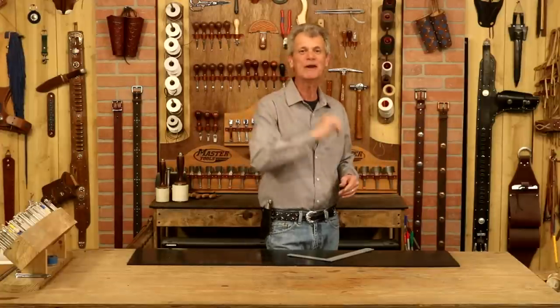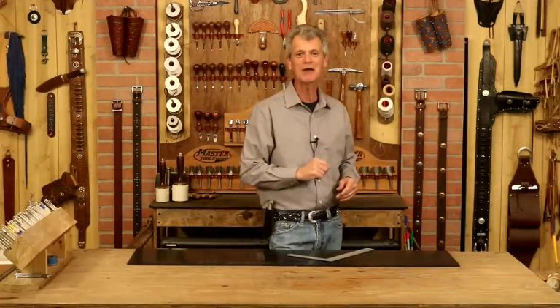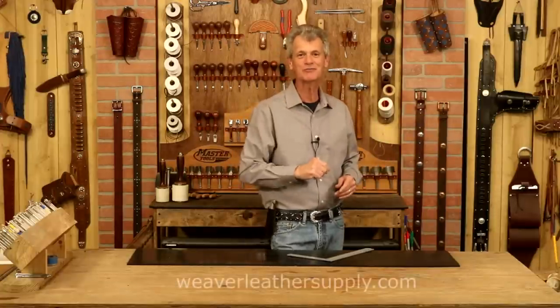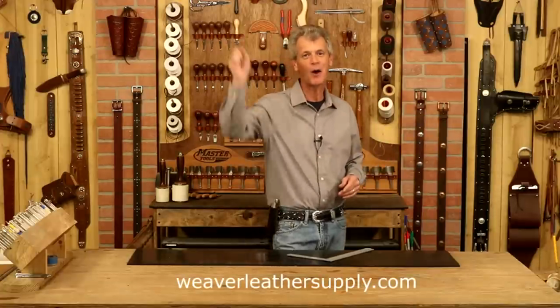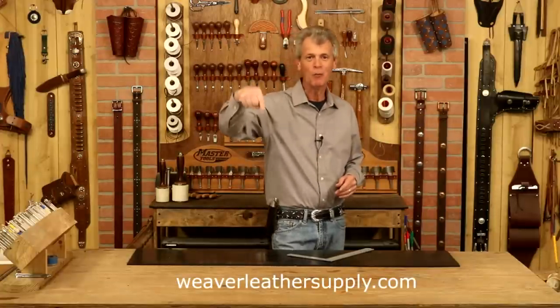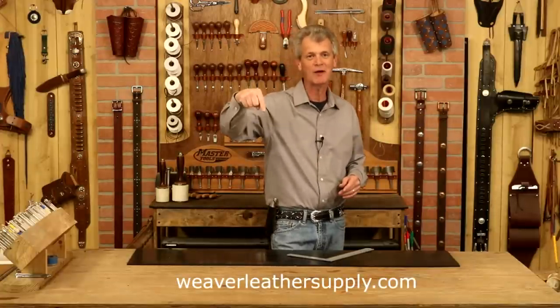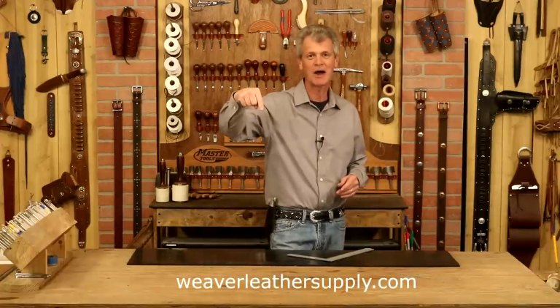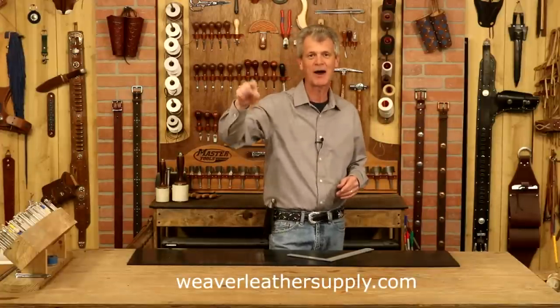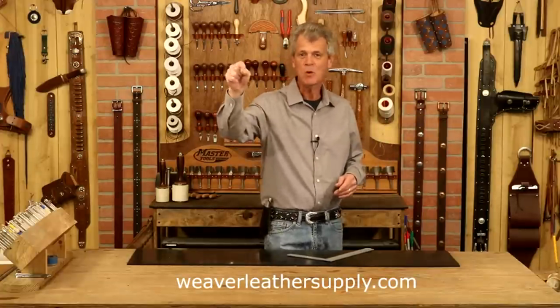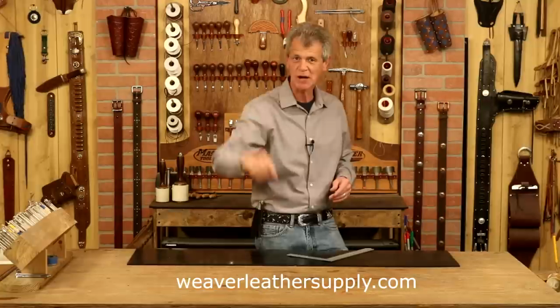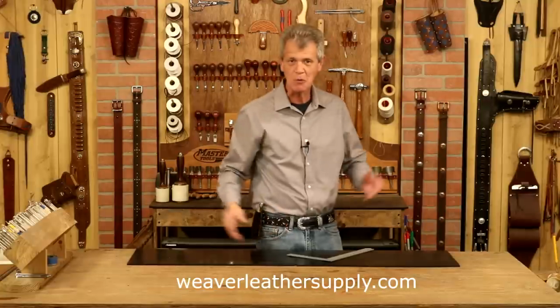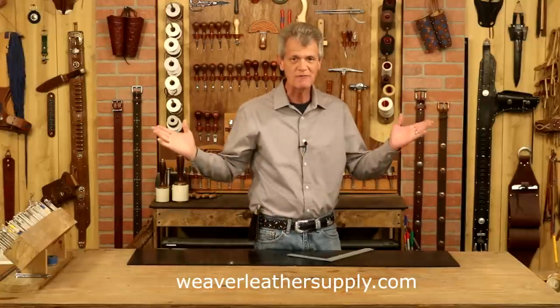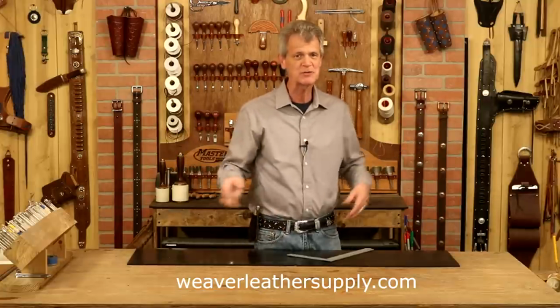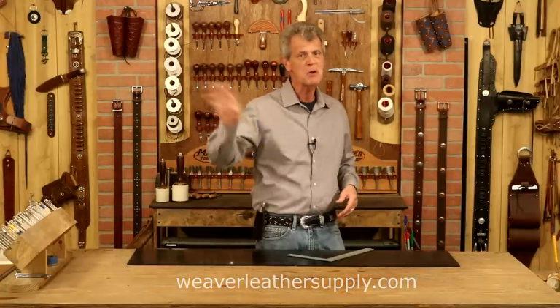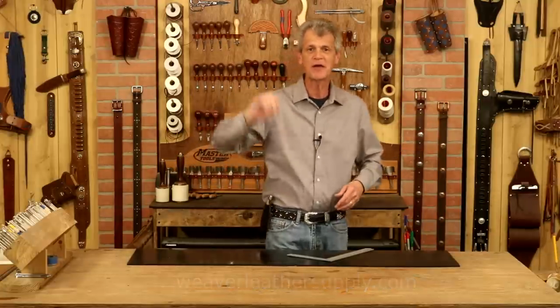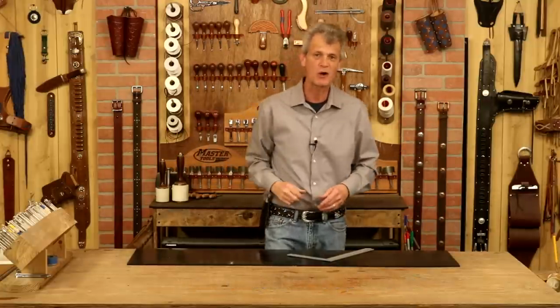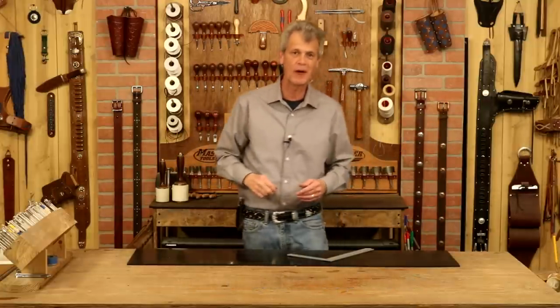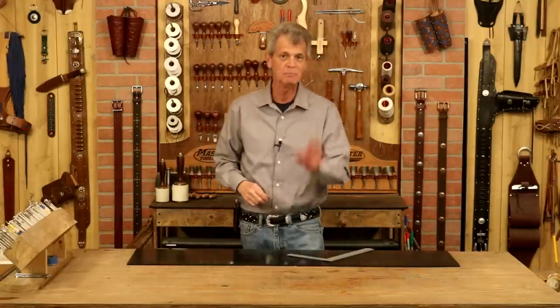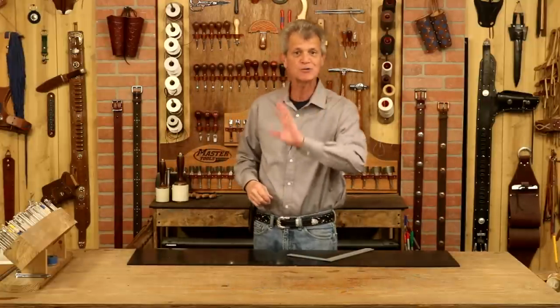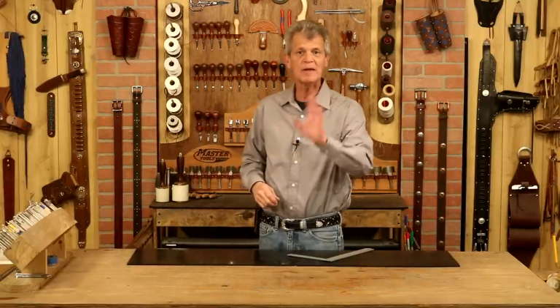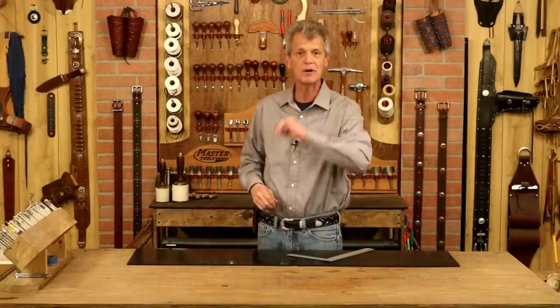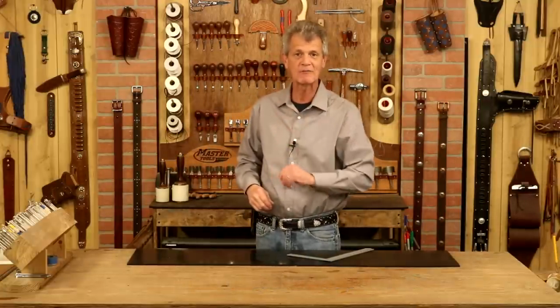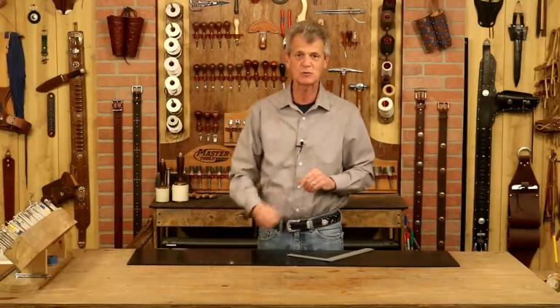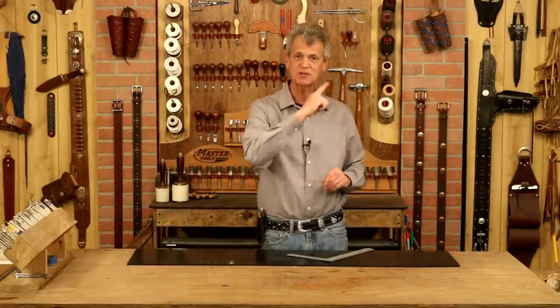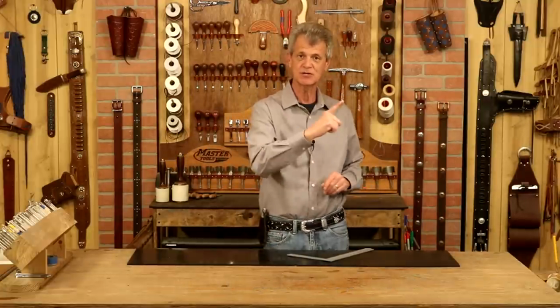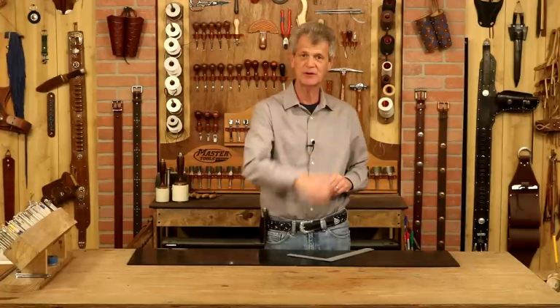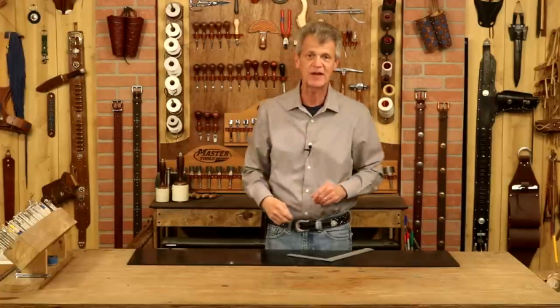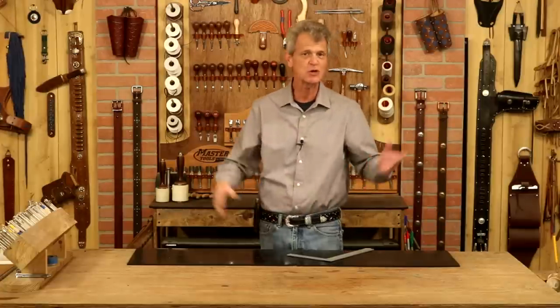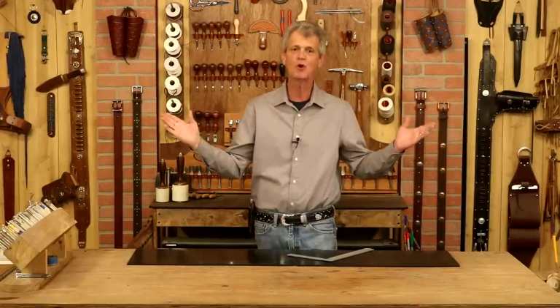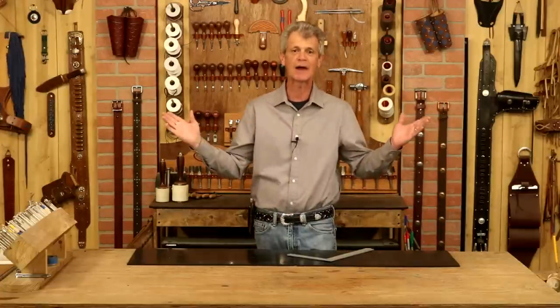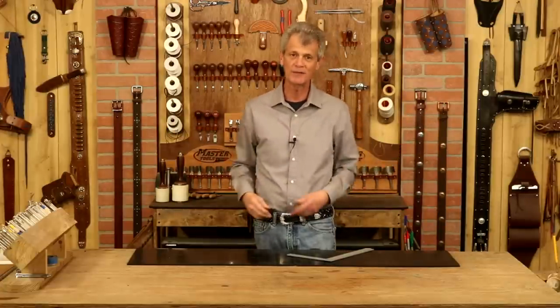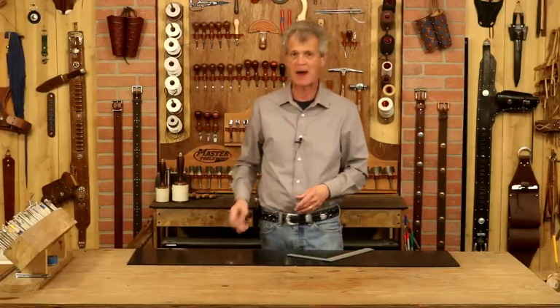Anything I use in this video, weaverleathersupply.com, or check below — we've got links there. I'm going to take you straight to the website. Also, if you want to know when our video is released, just click your notifications. You'll know exactly when these come out.